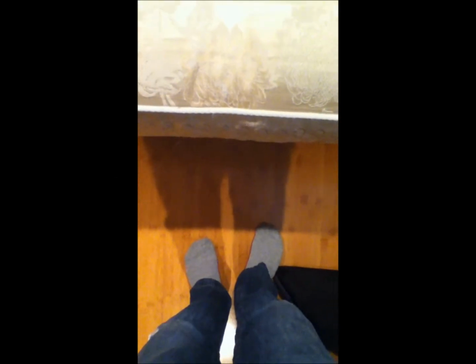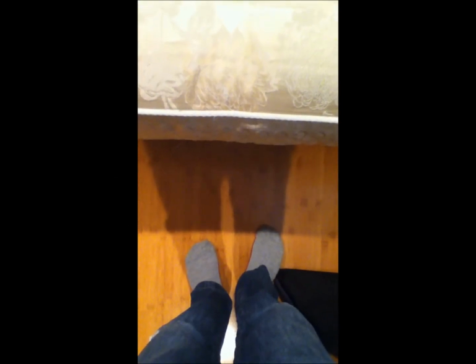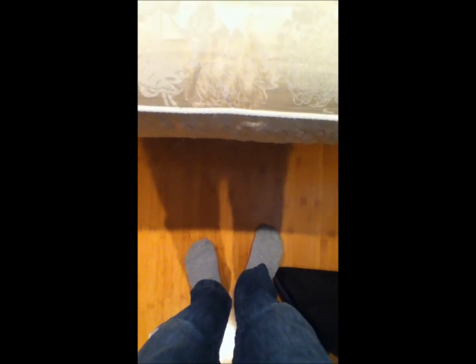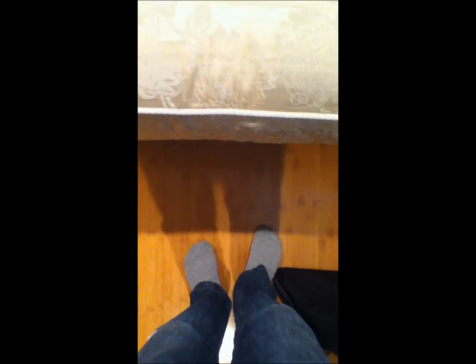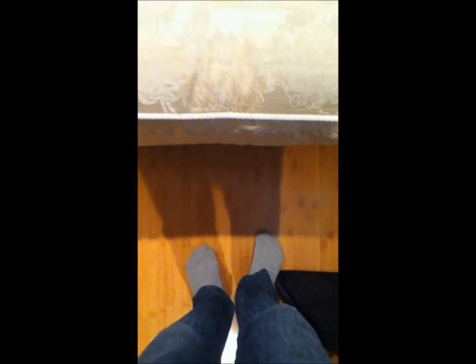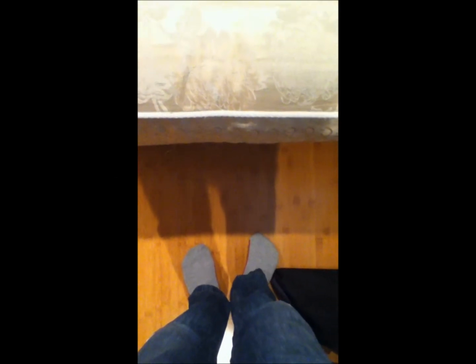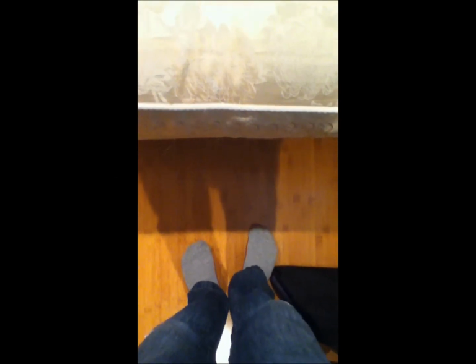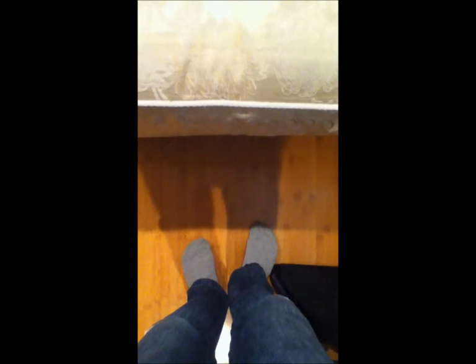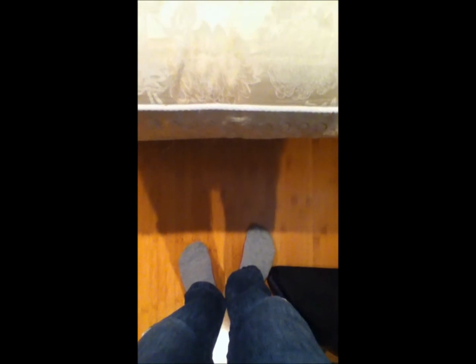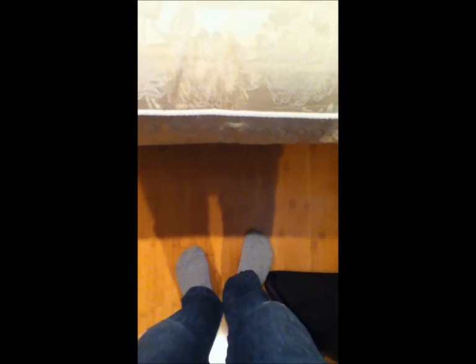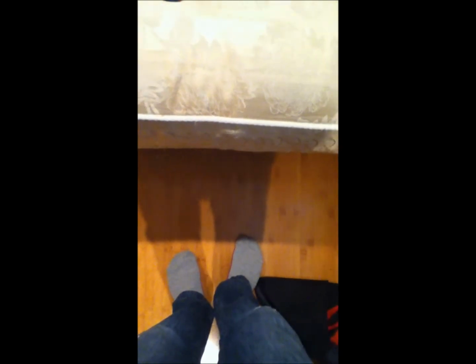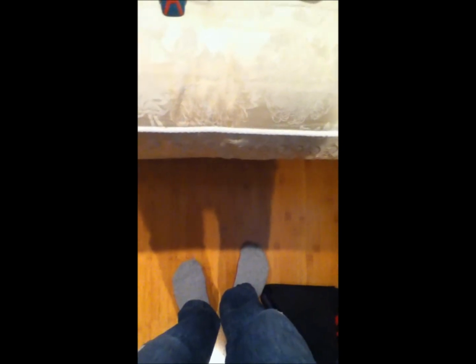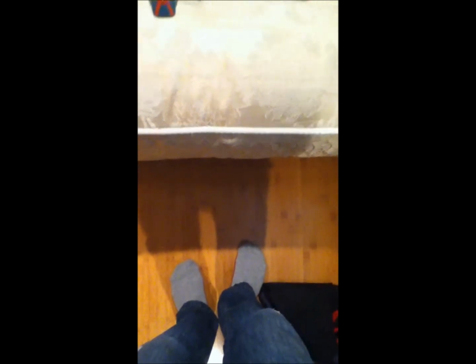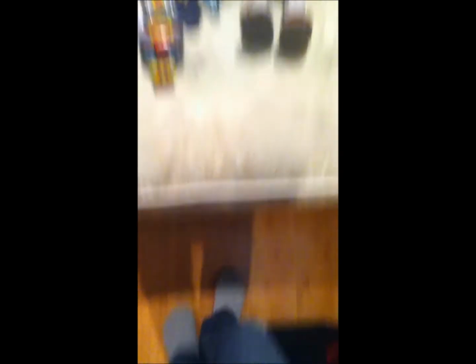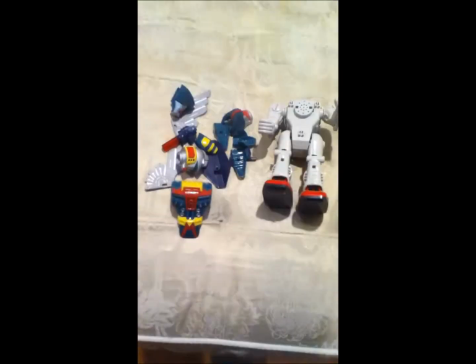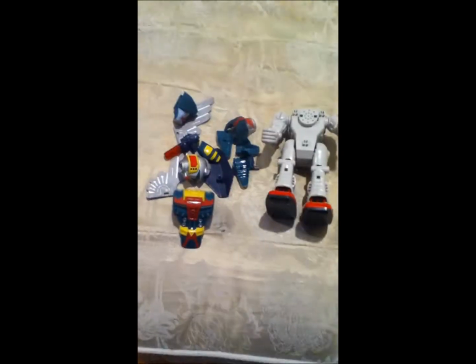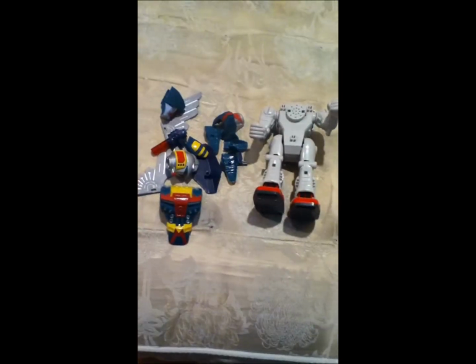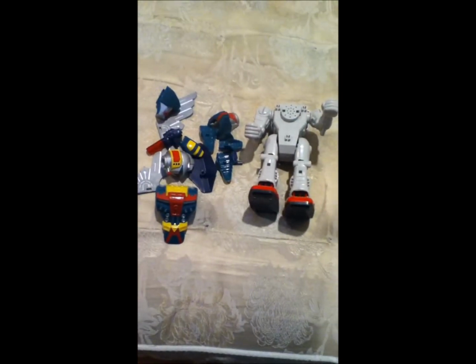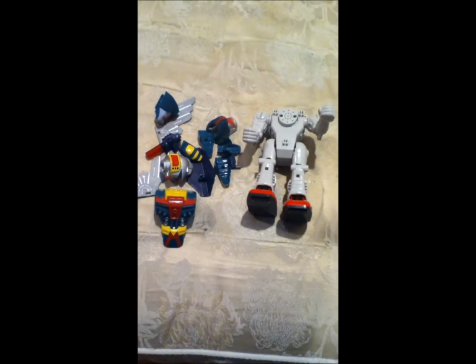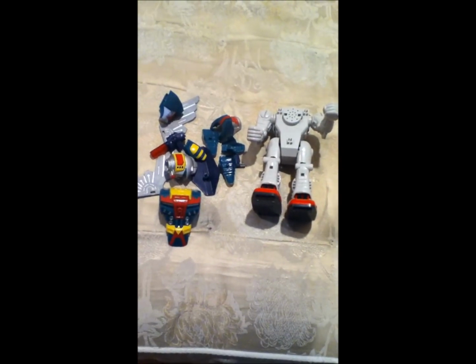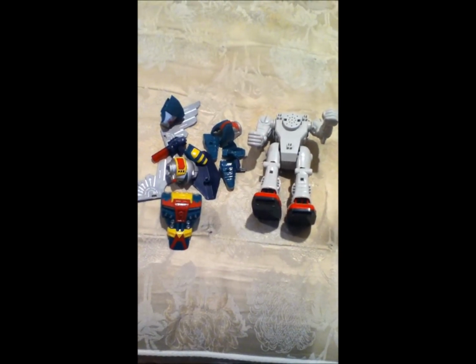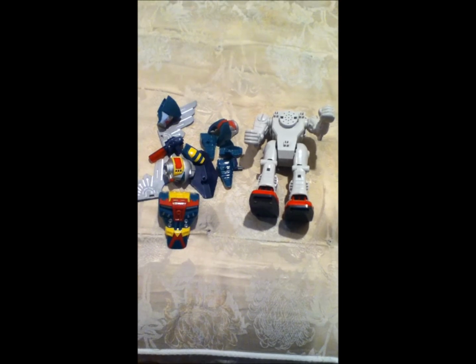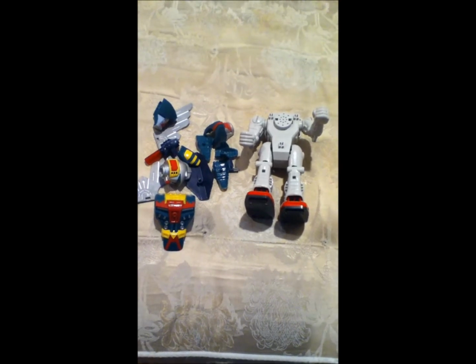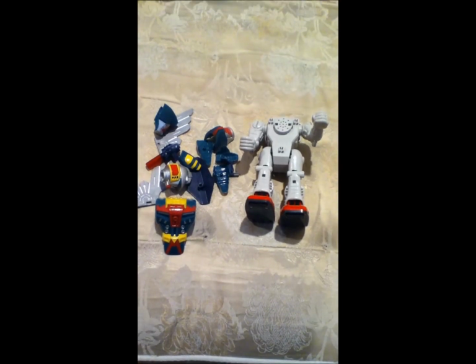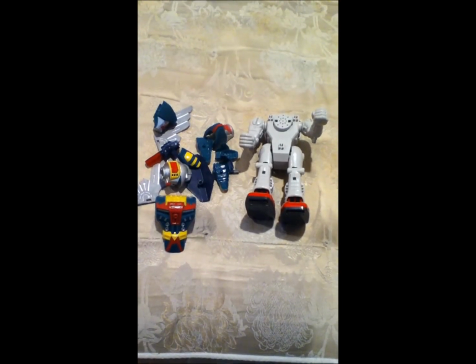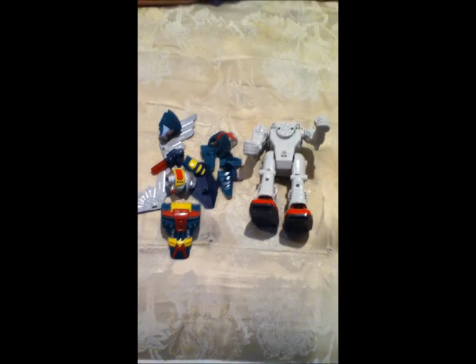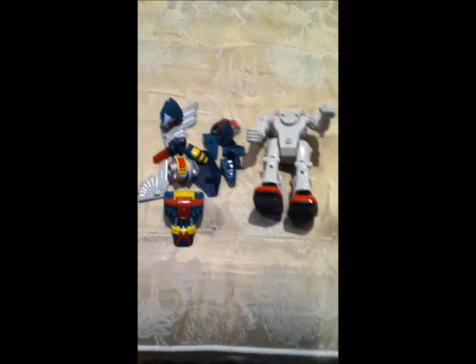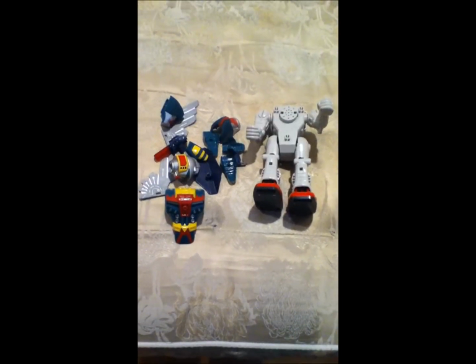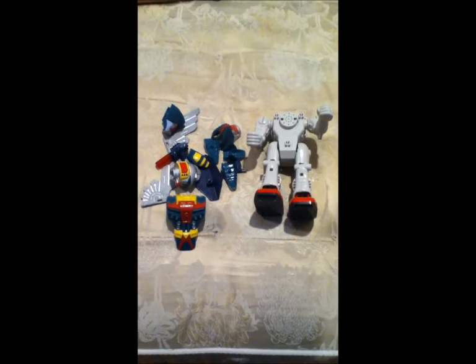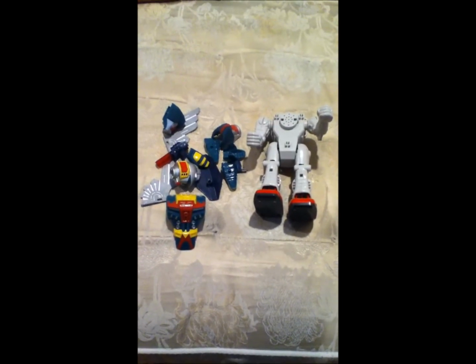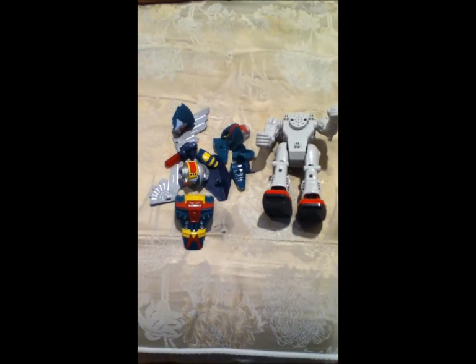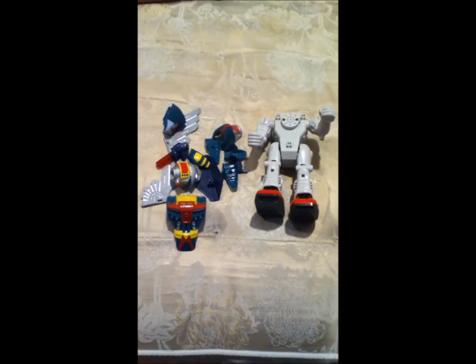Hey buddy, TheRoboInfo65 here. Today I have a review on Wing Fighter. Wait, what the — he's in pieces right now, so I'll be right back.